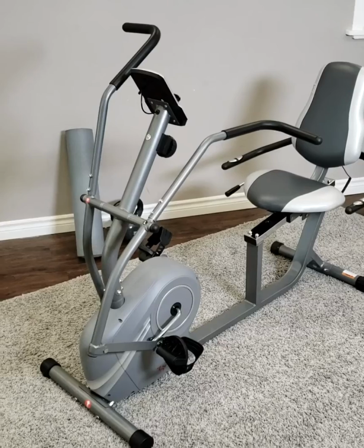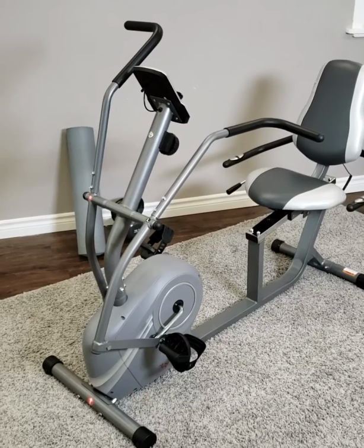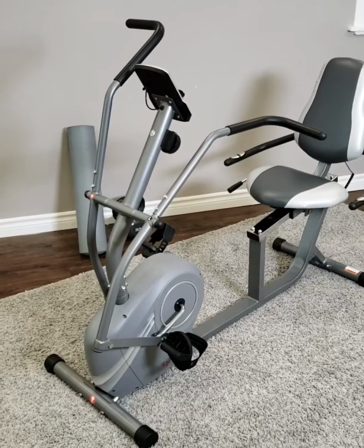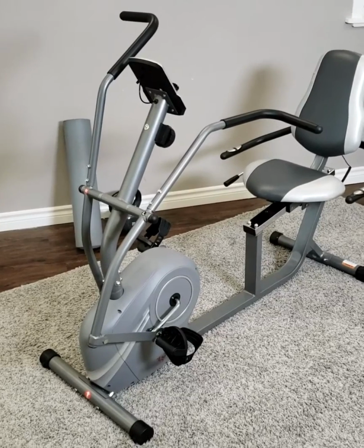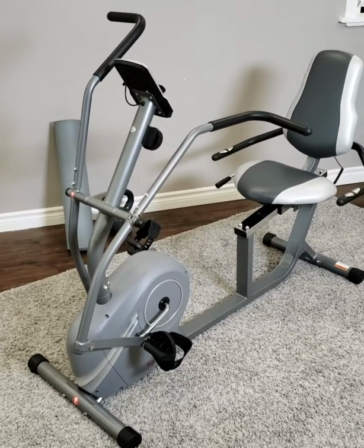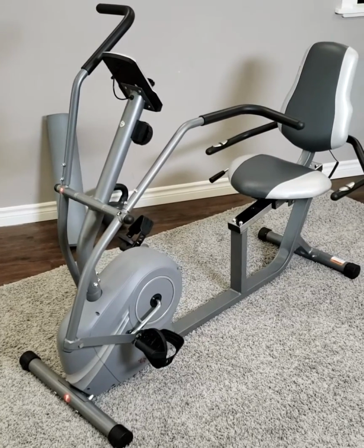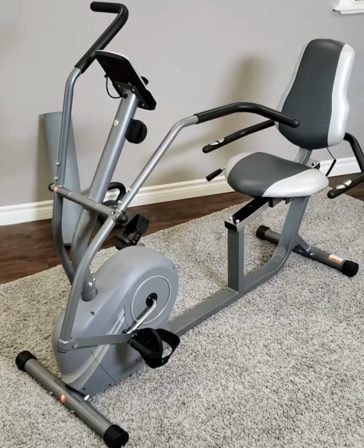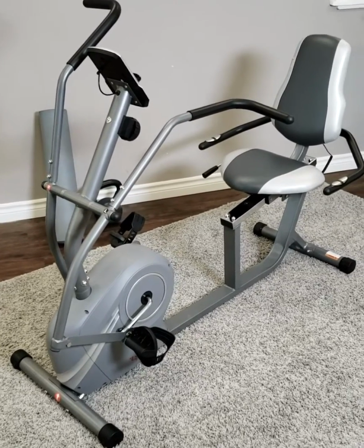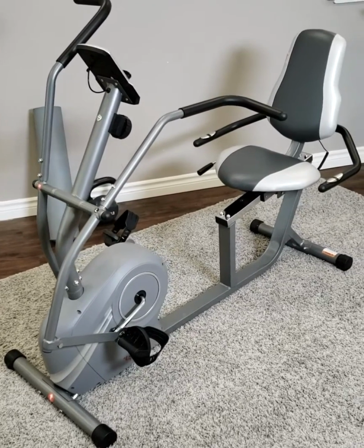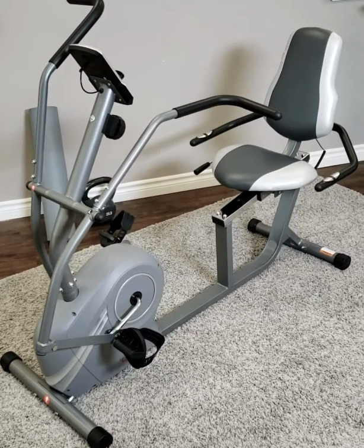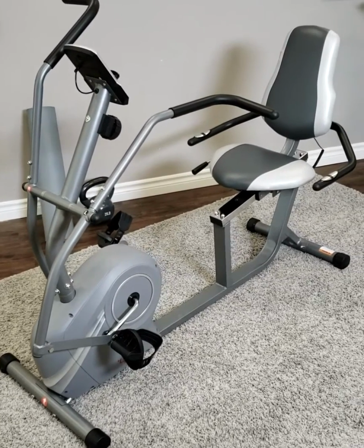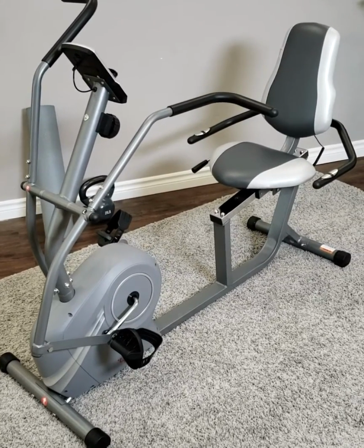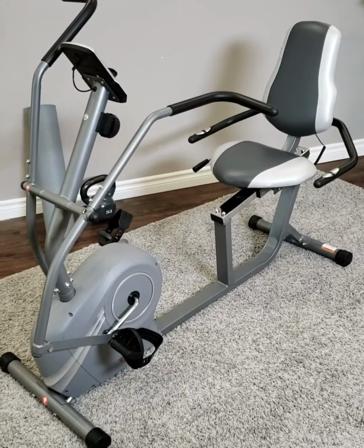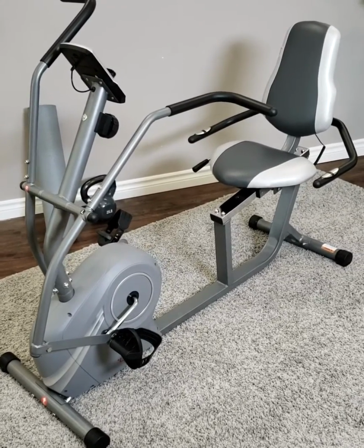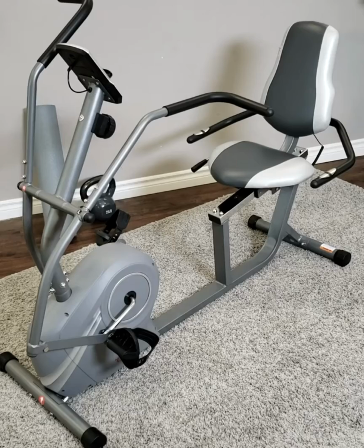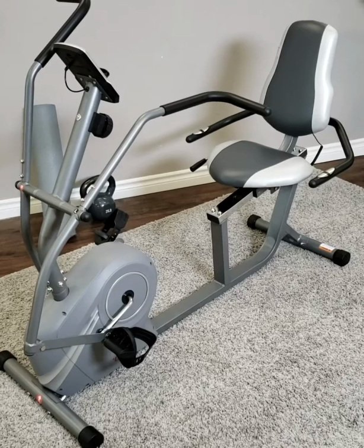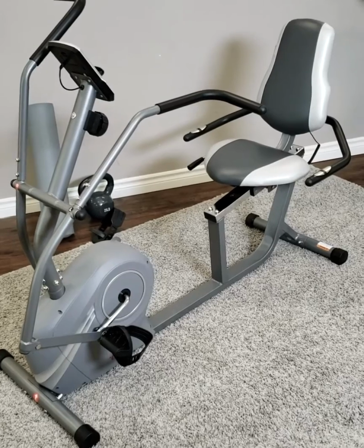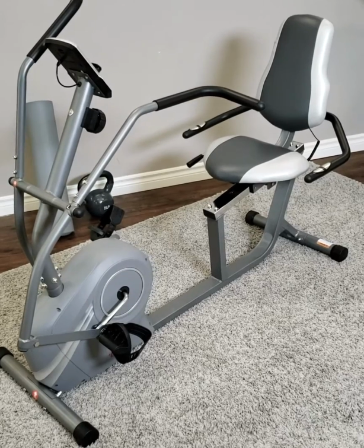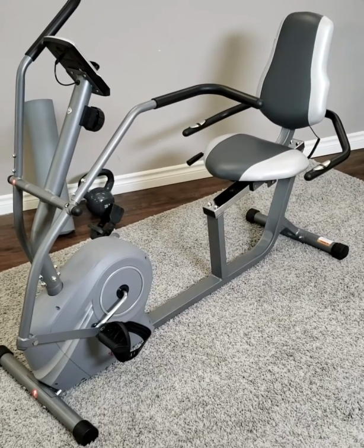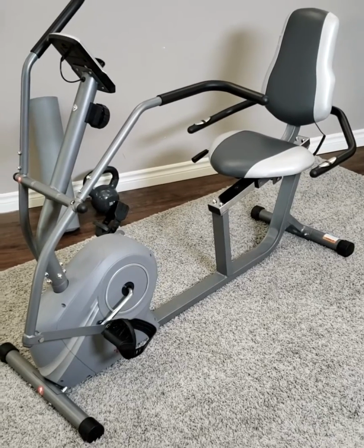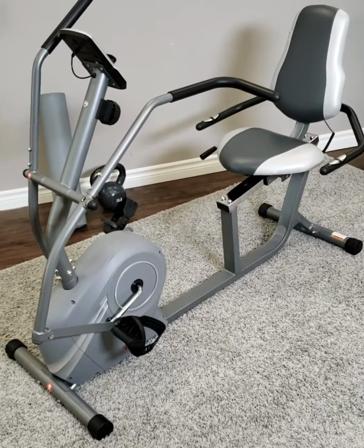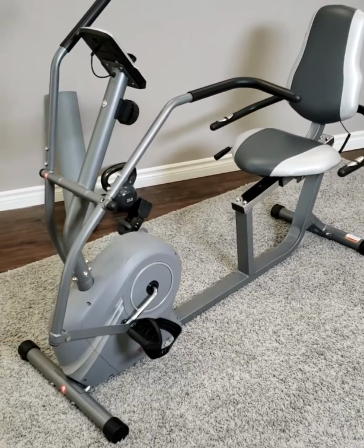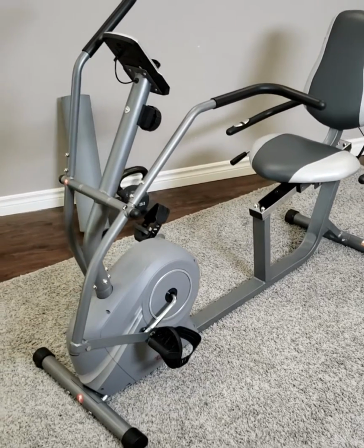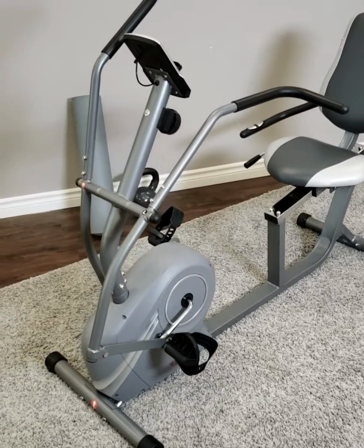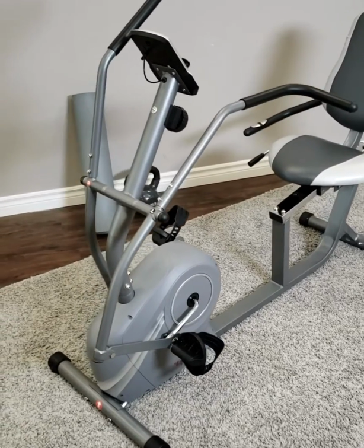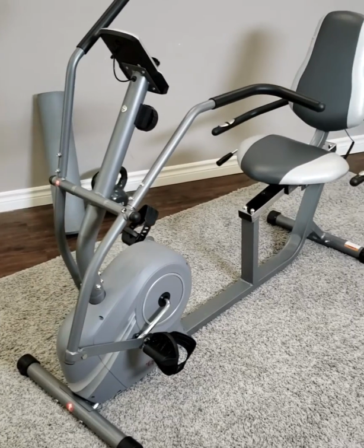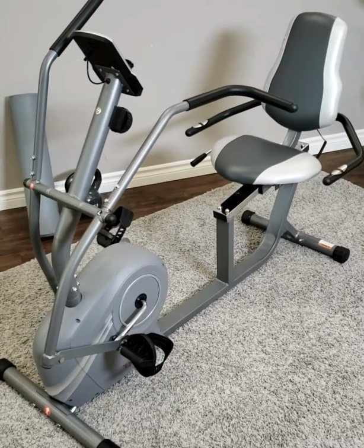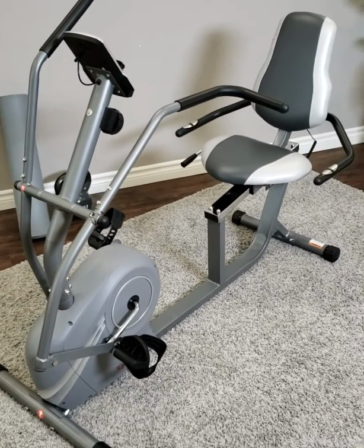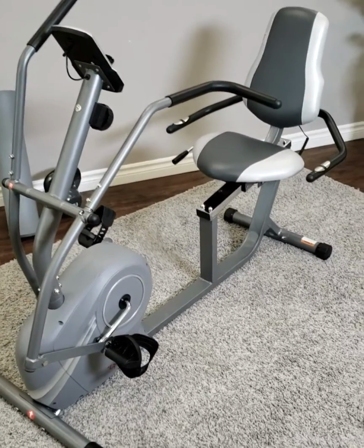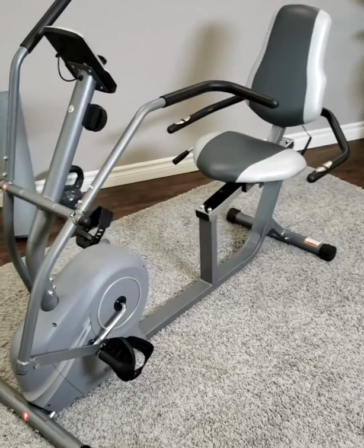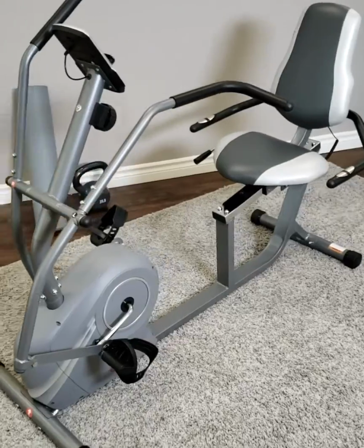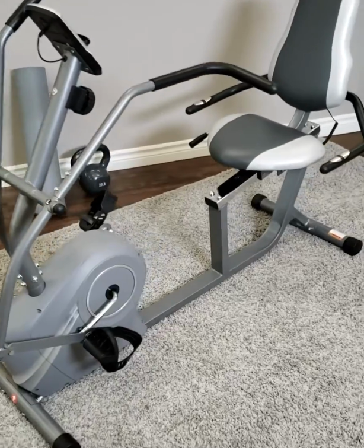I've got the Sunny Health and Fitness RB4936 Cross Trainer Magnetic Recumbent Bike with arm exercisers. Let's go ahead and check out some of its features.